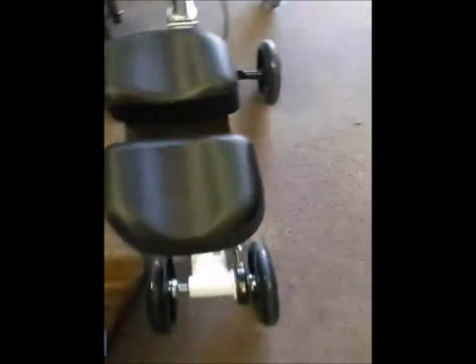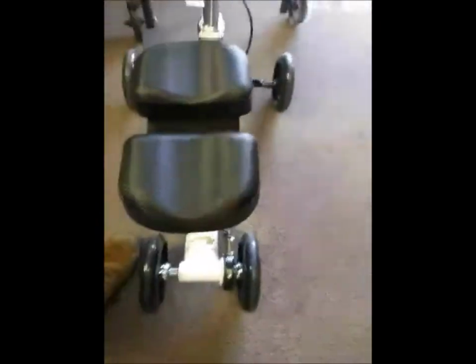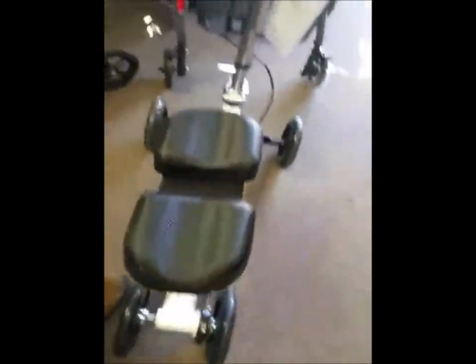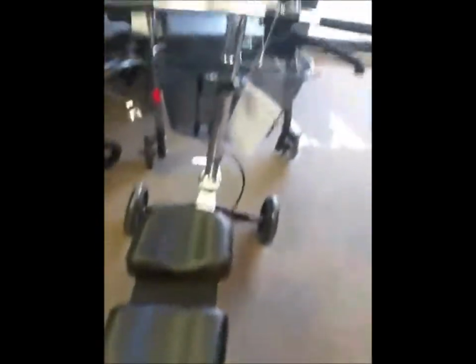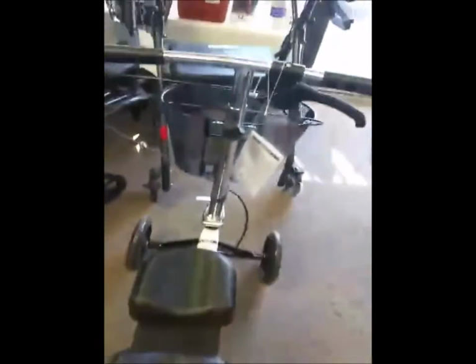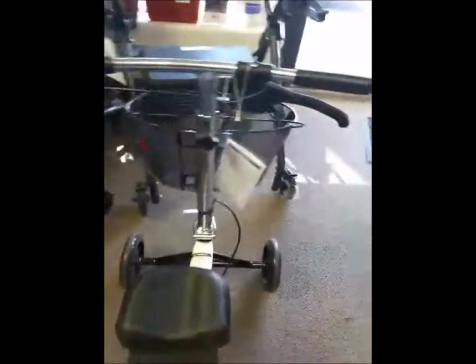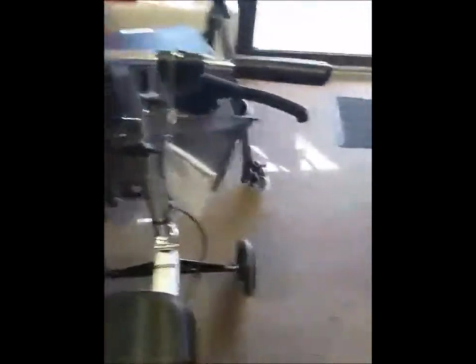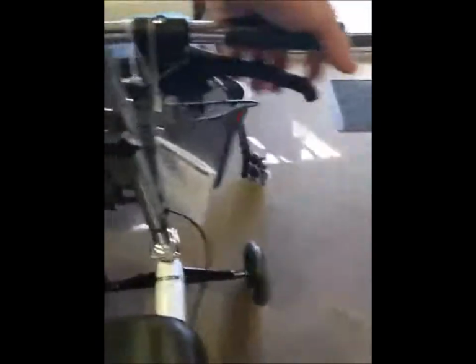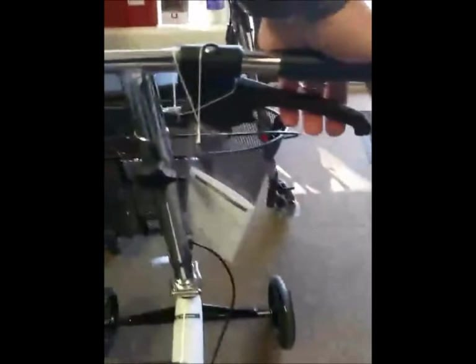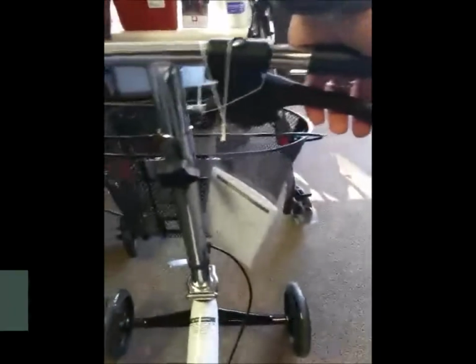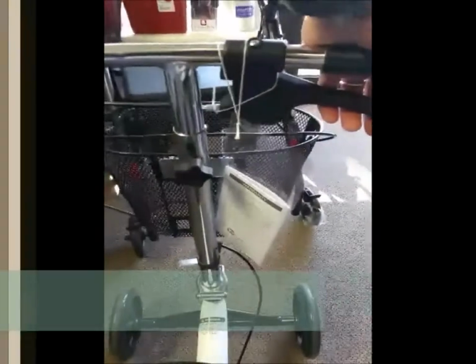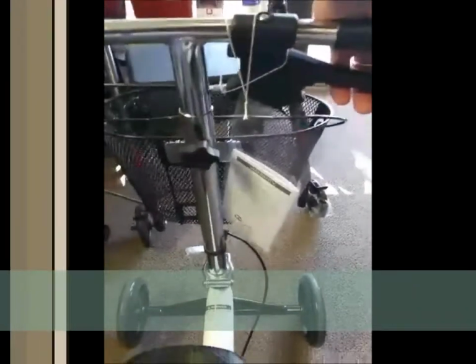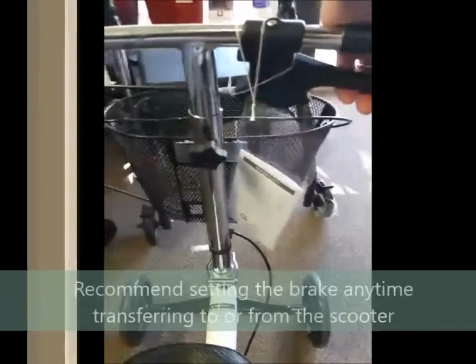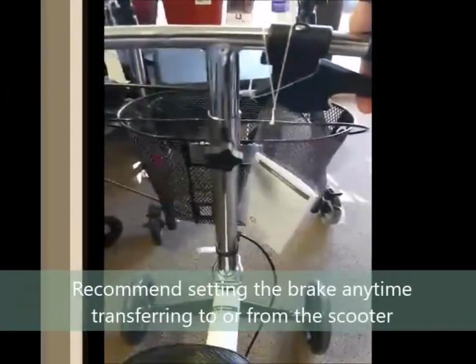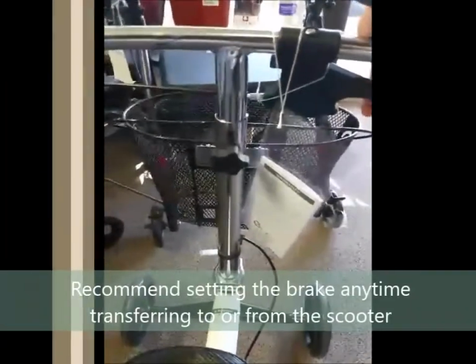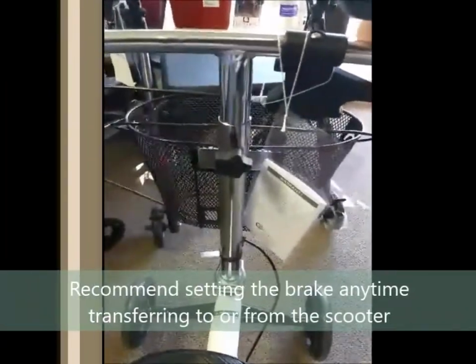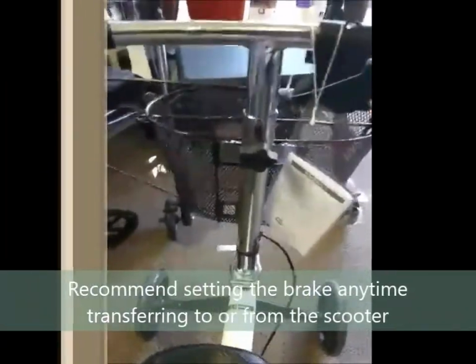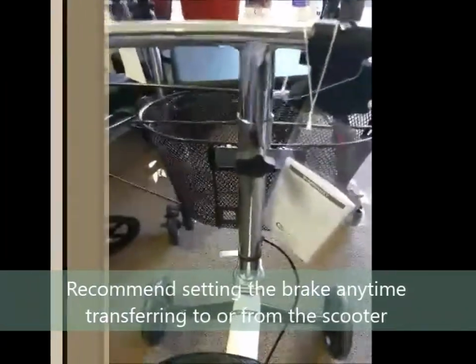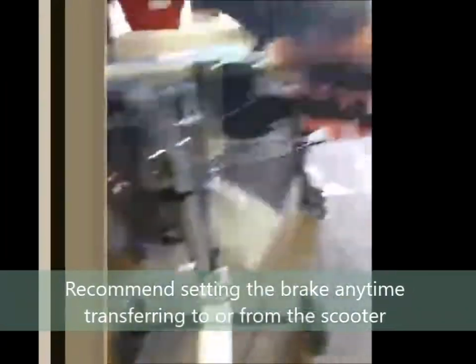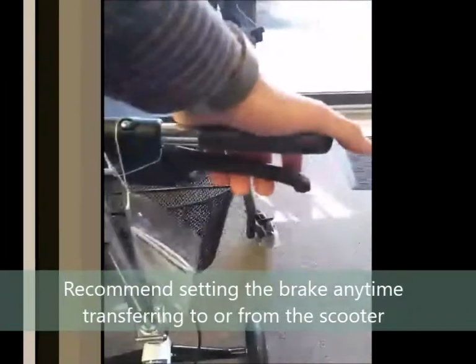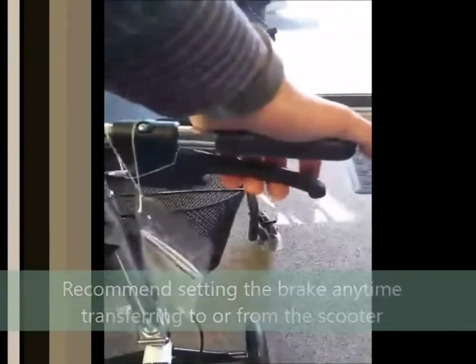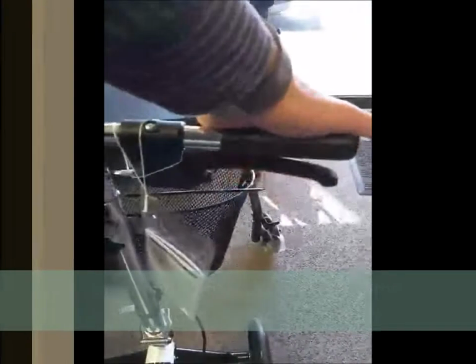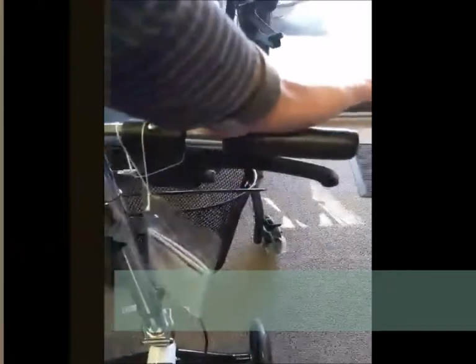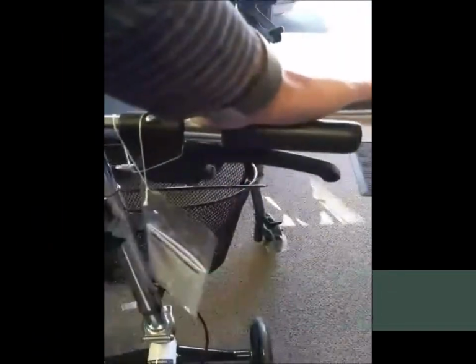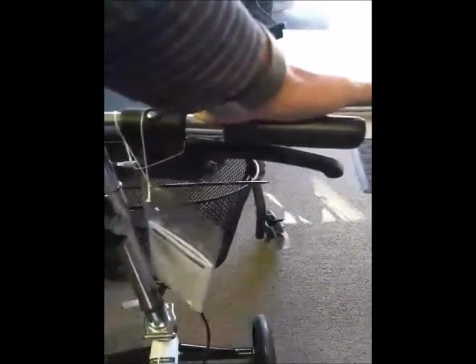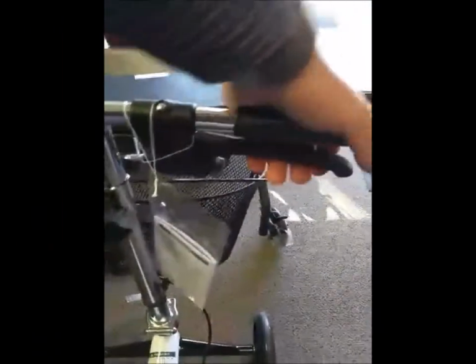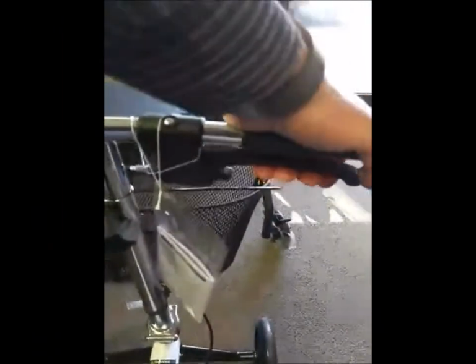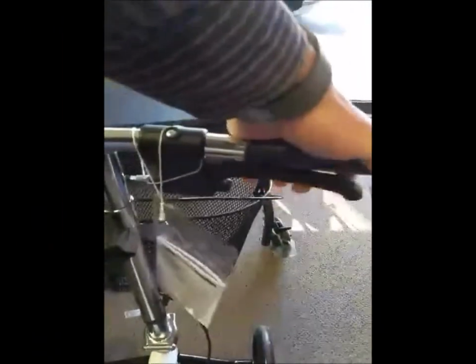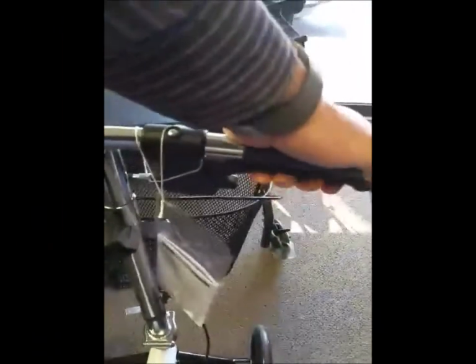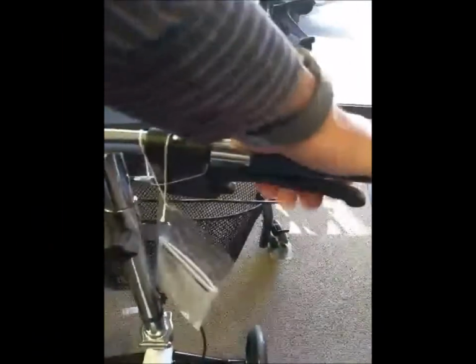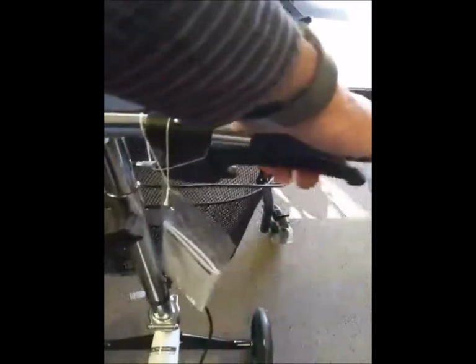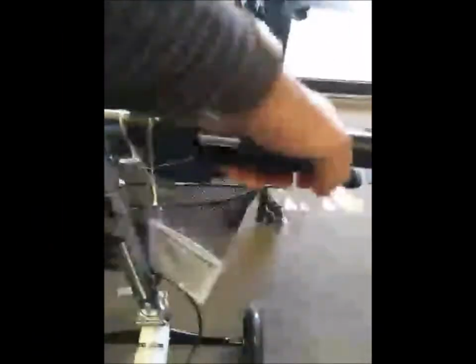You would use the brake lock in a parking lot — getting in and out of the car — so you don't have to chase the scooter down the parking lot. This releases the lock, and then you use the brakes normally when you're riding.